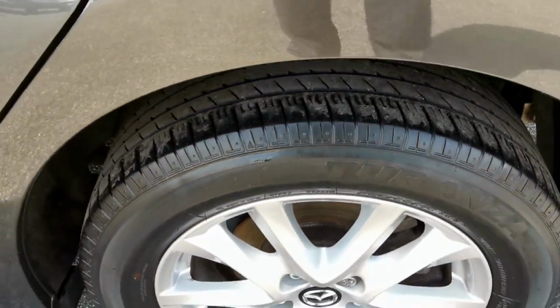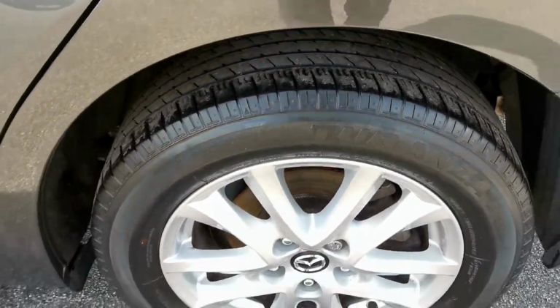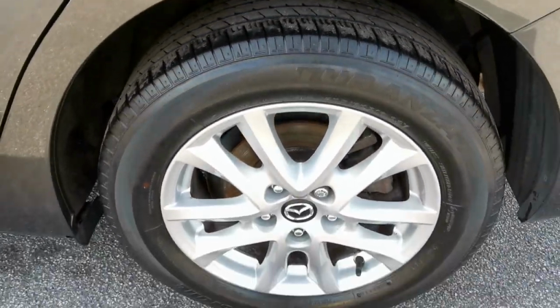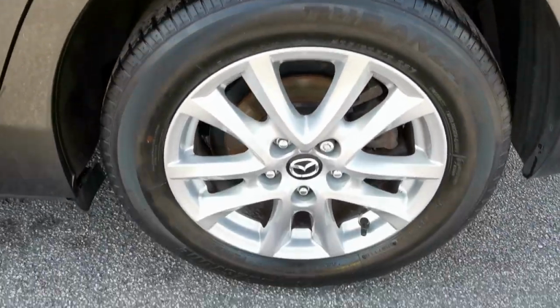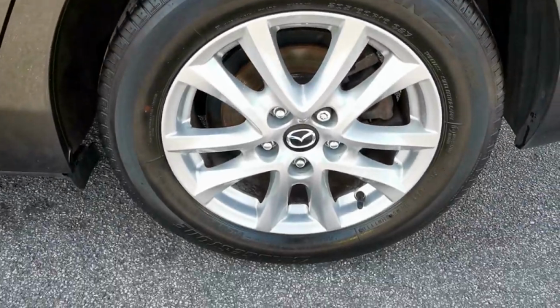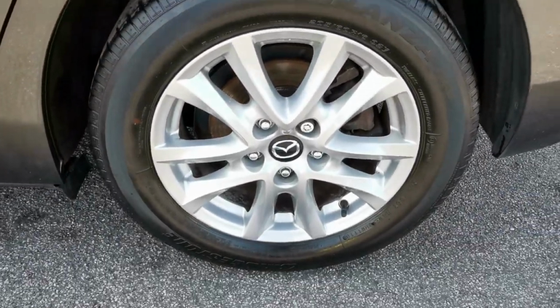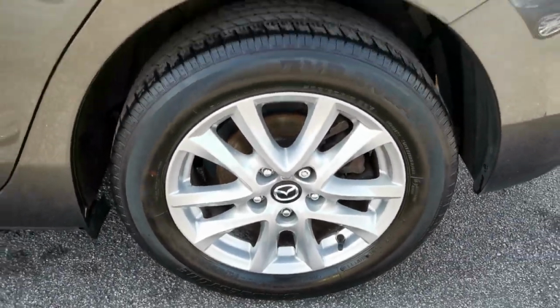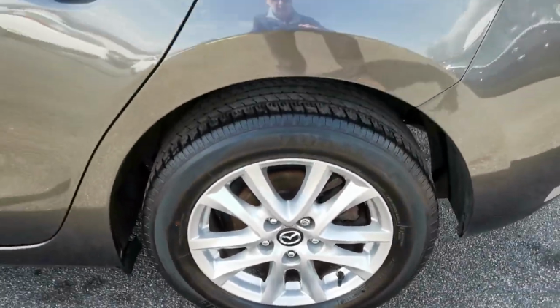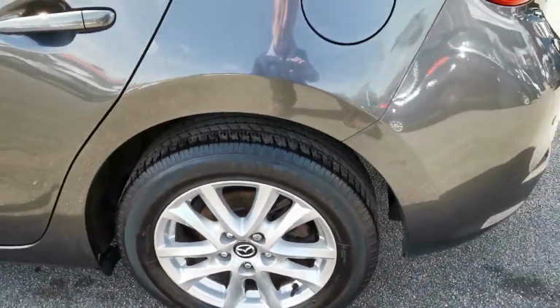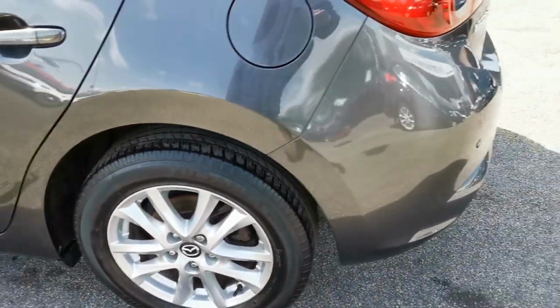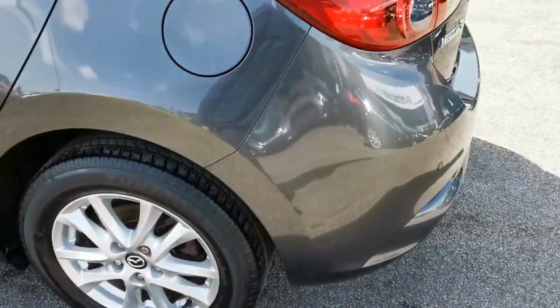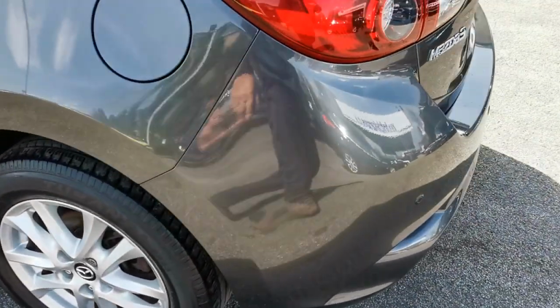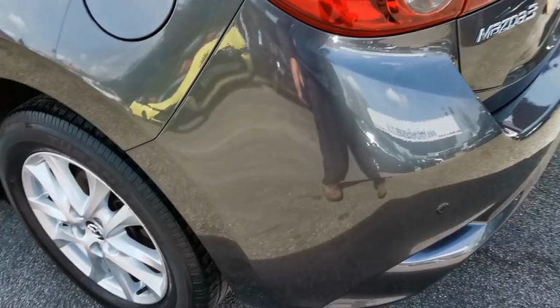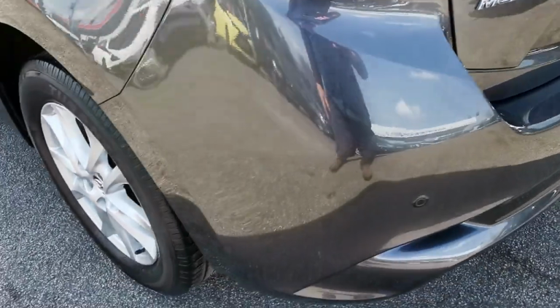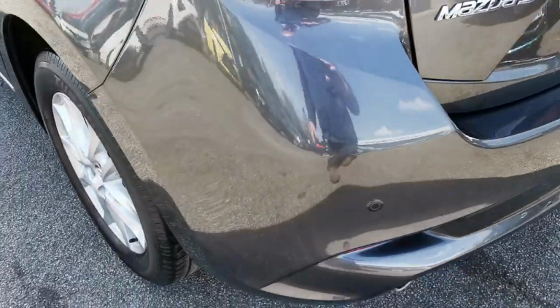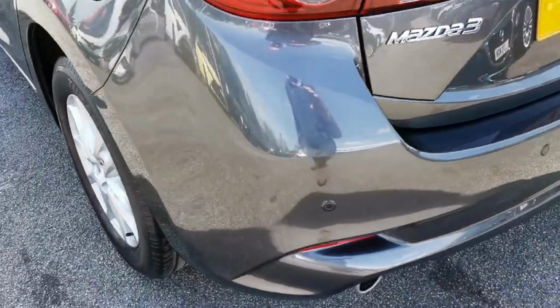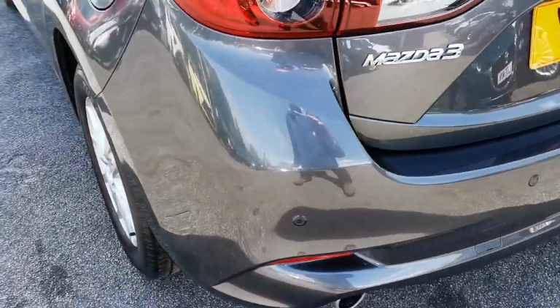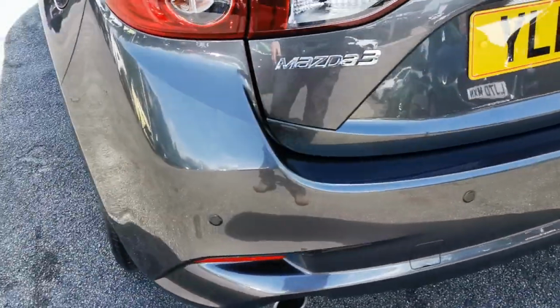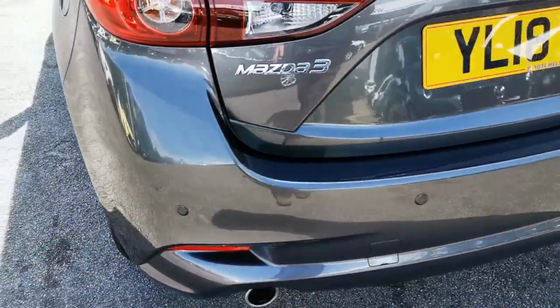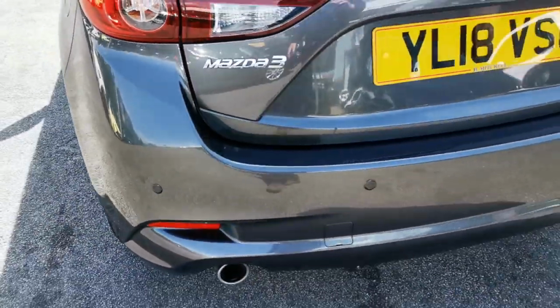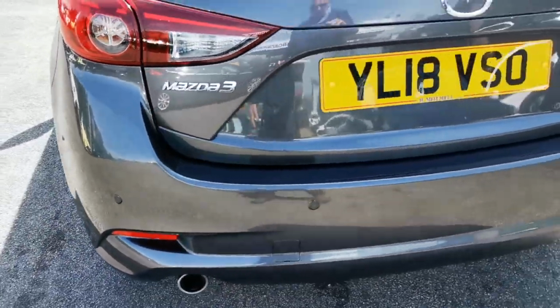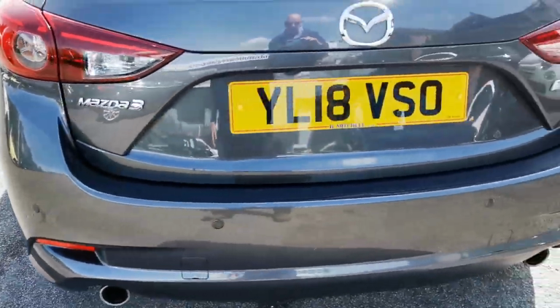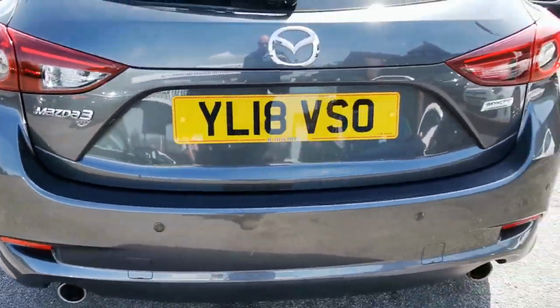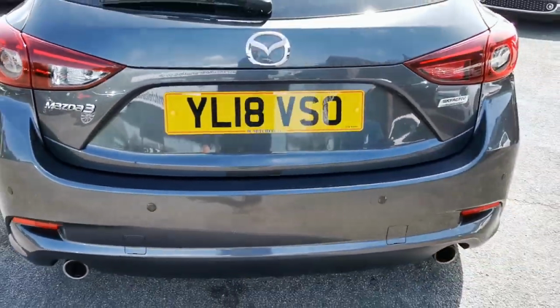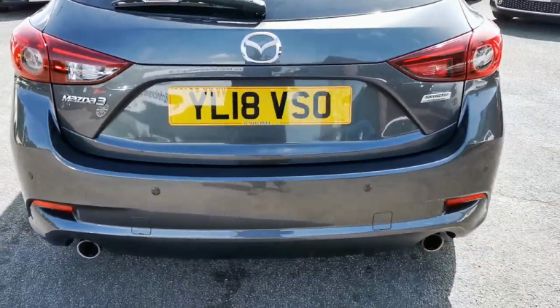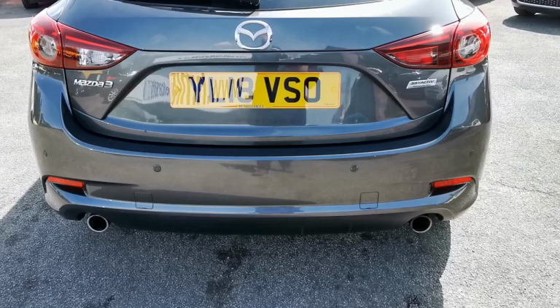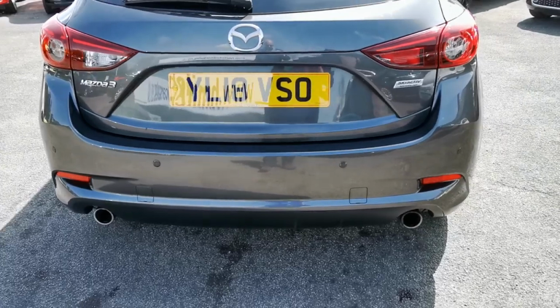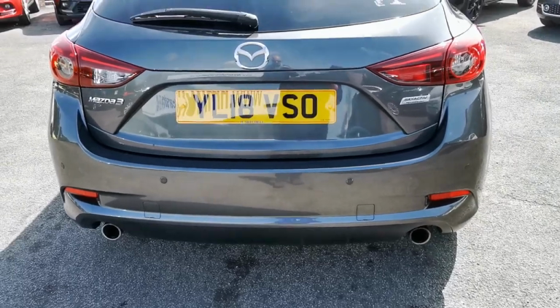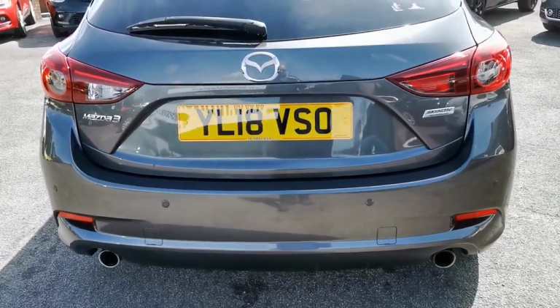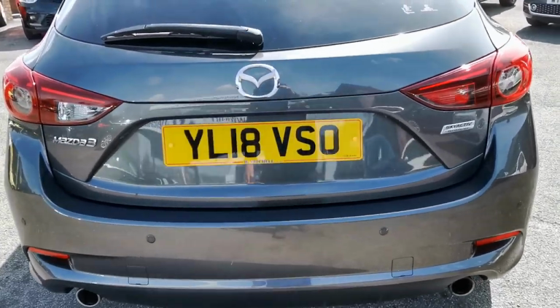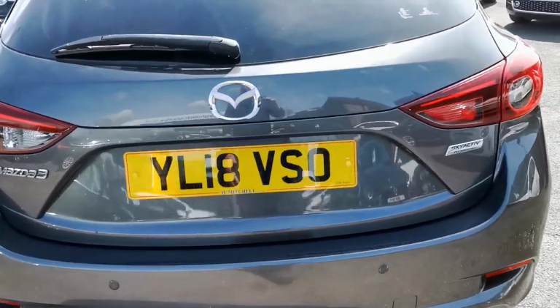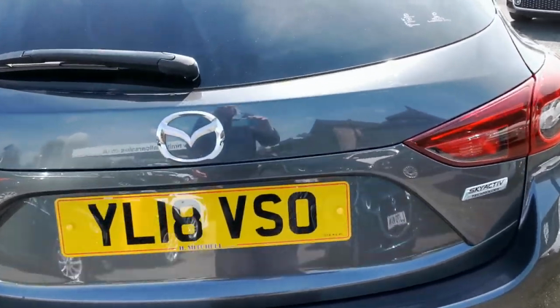Here is the nearside rear alloy wheel. At the rear of the car you've got rear parking sensors and twin exhausts.